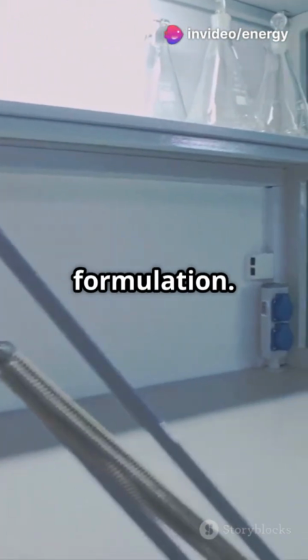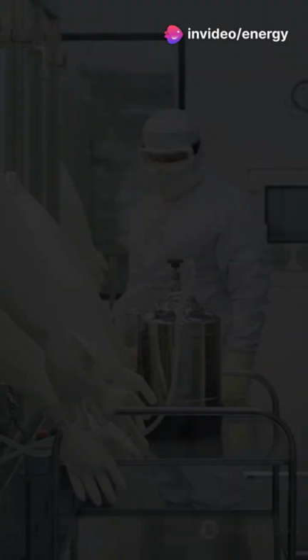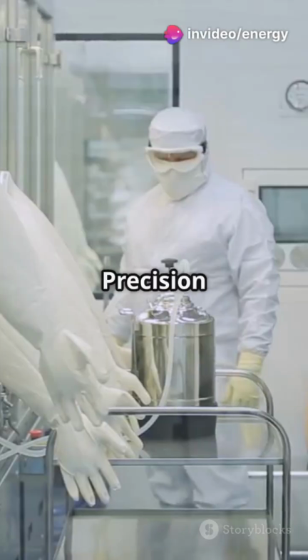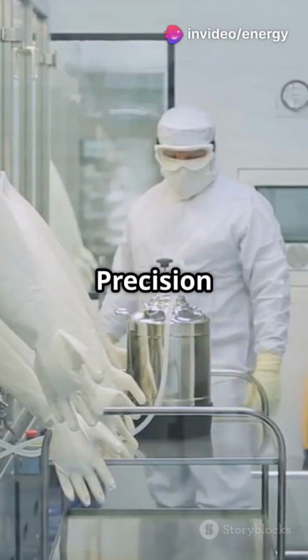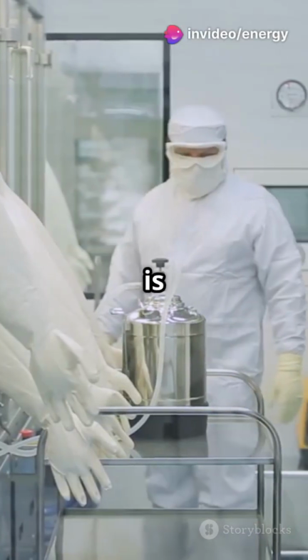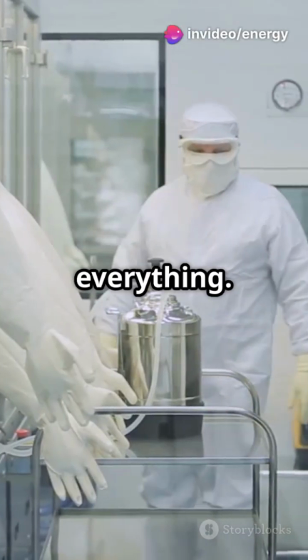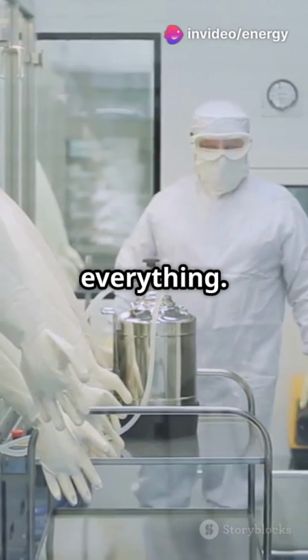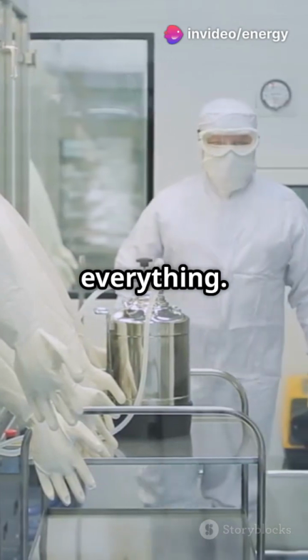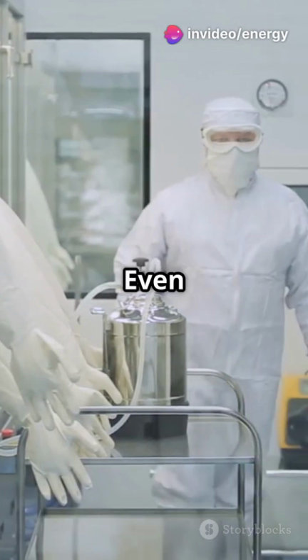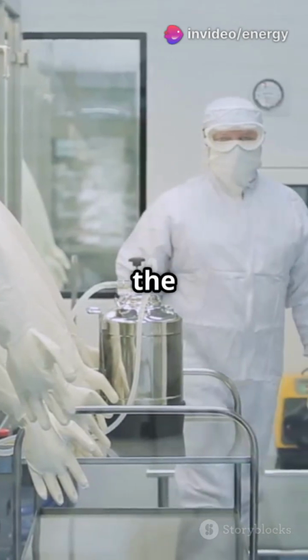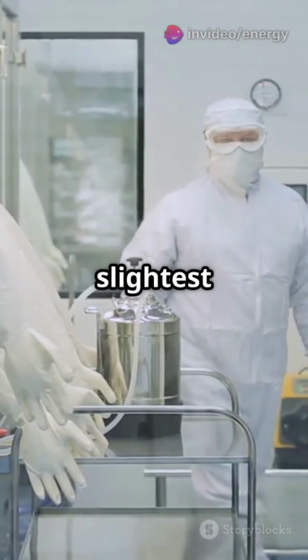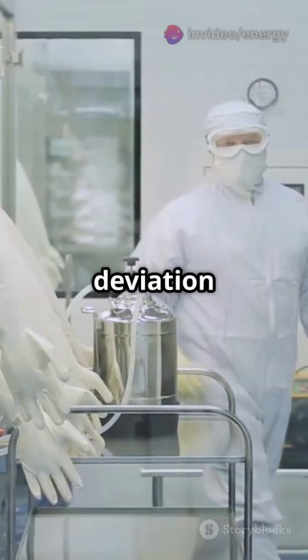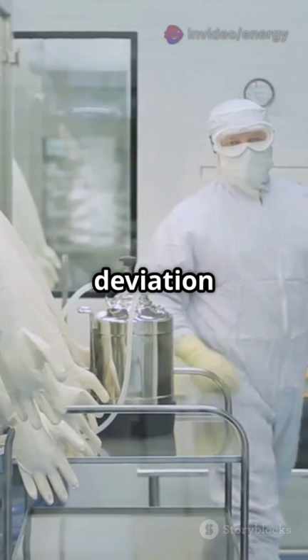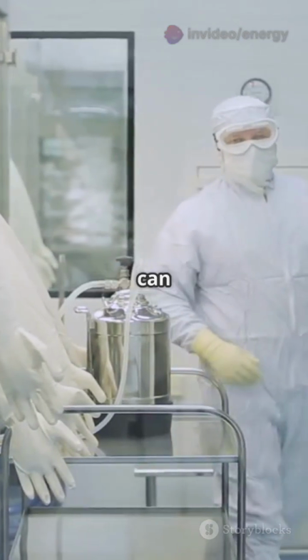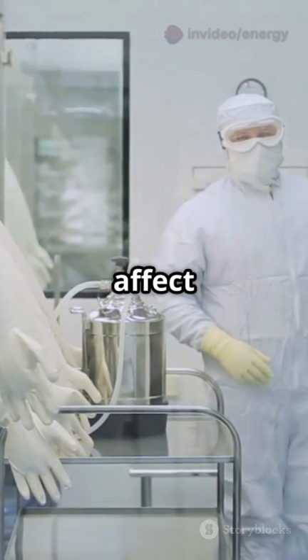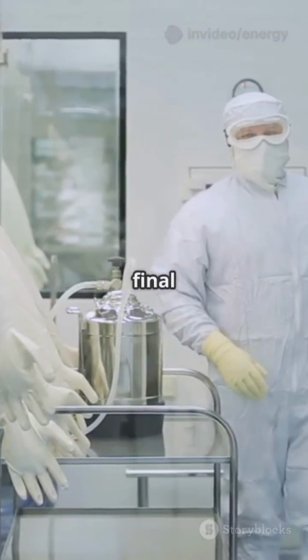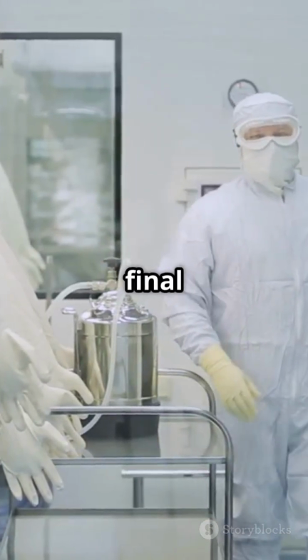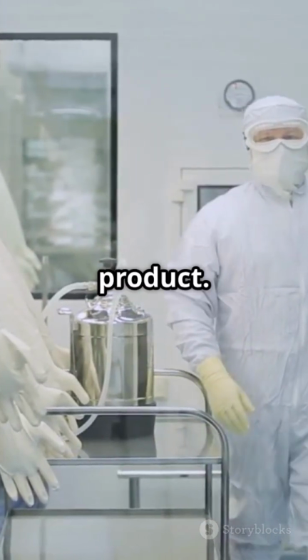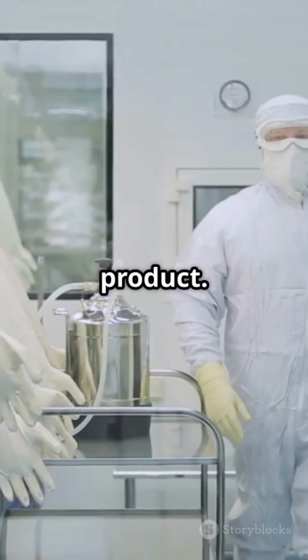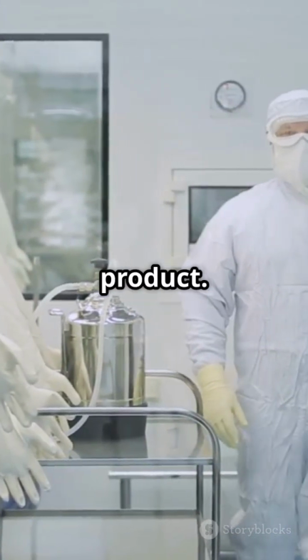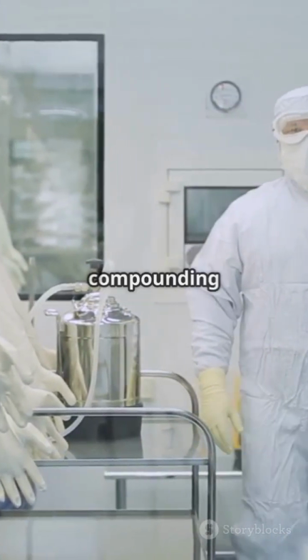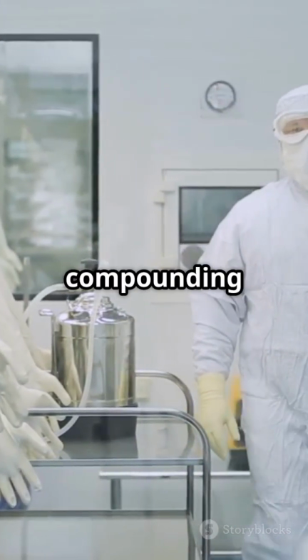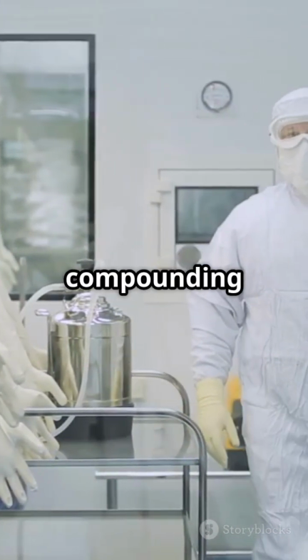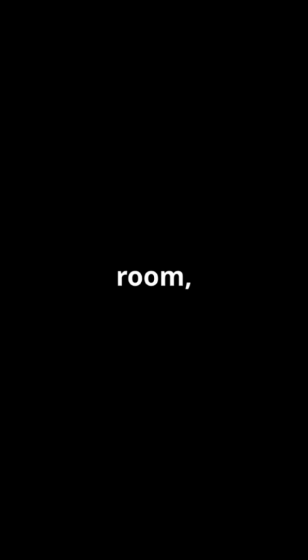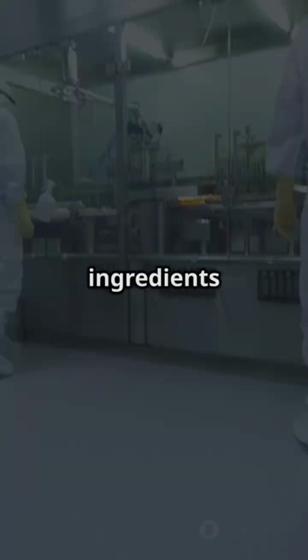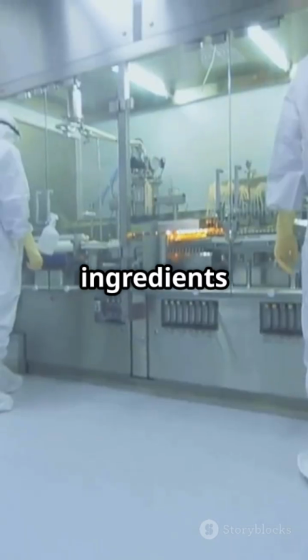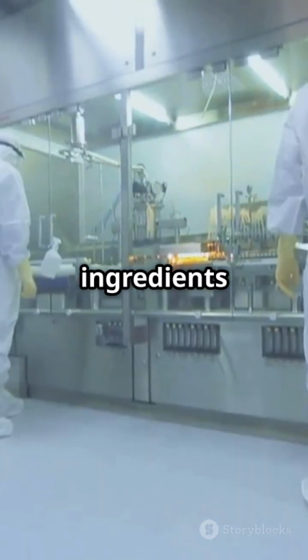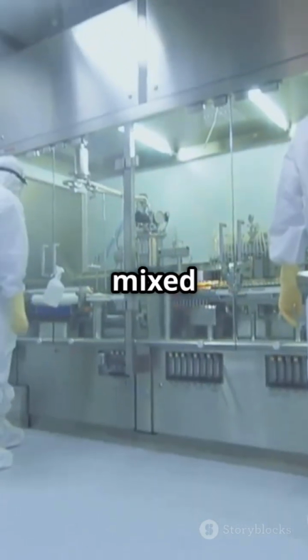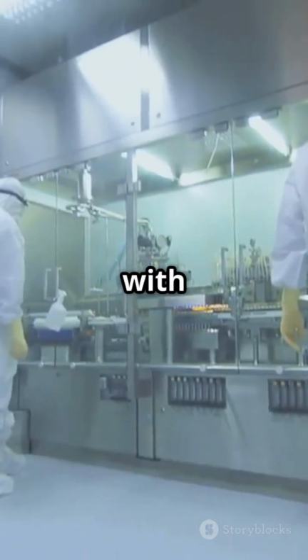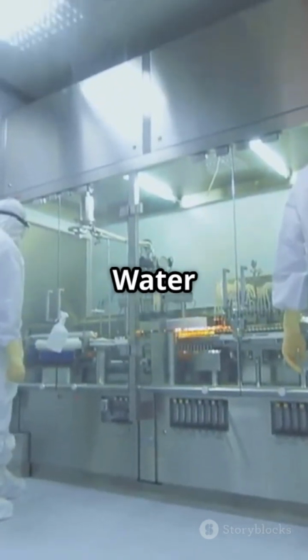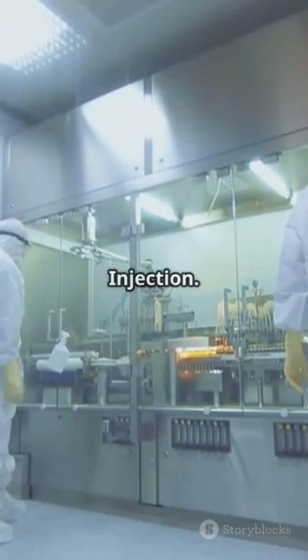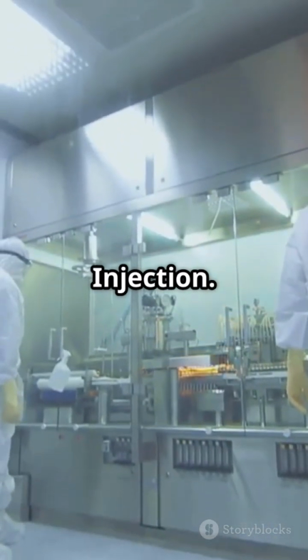This step is crucial to maintain the sterility and accuracy of the formulation — precision is everything. Even the slightest deviation can affect the final product. In the compounding room, ingredients are mixed with water for injection.